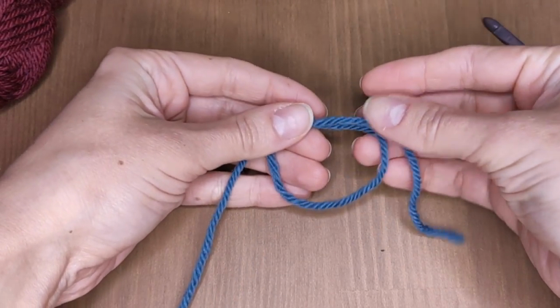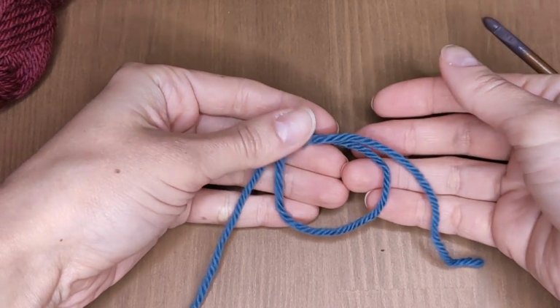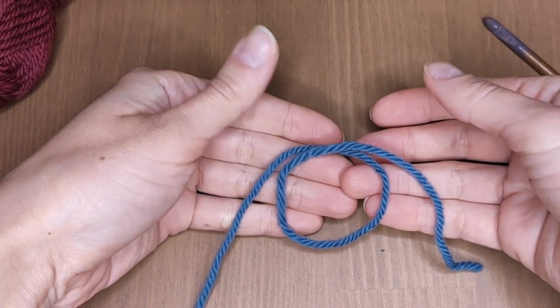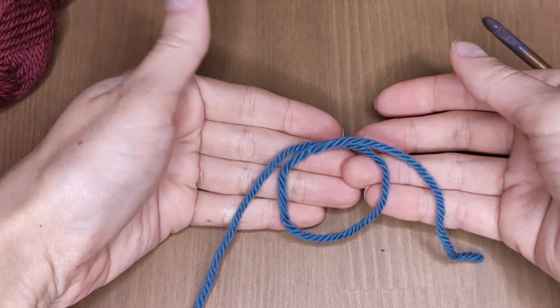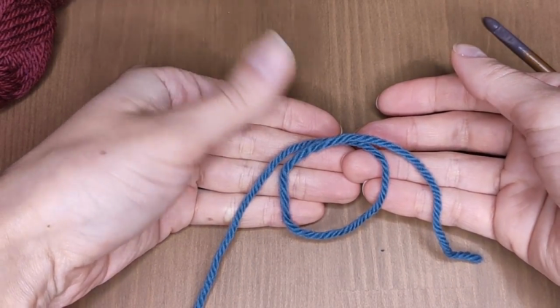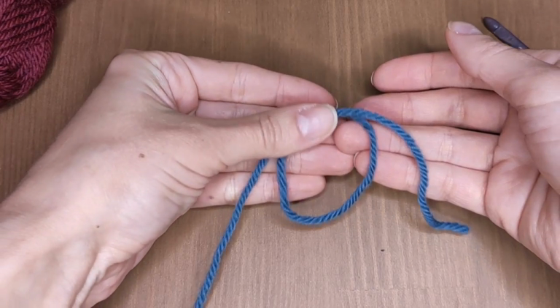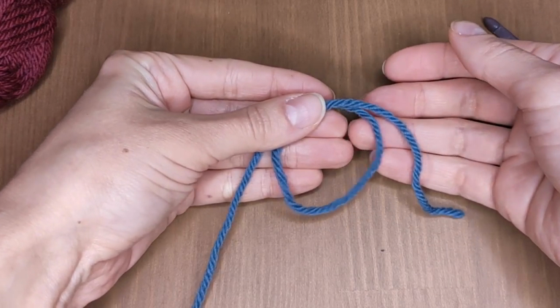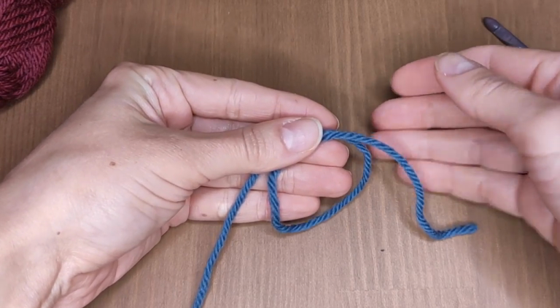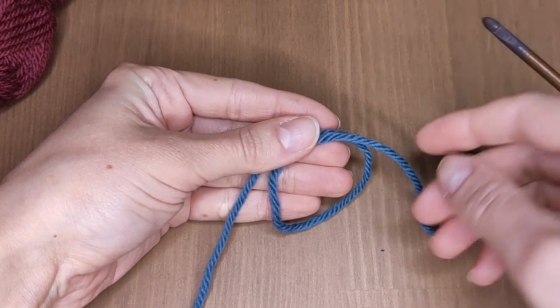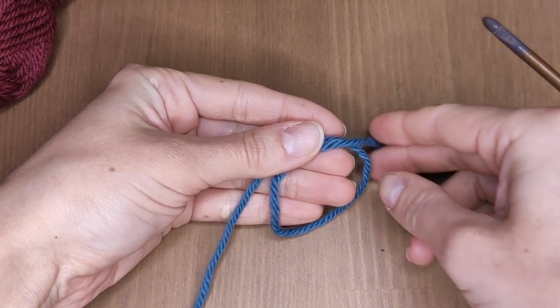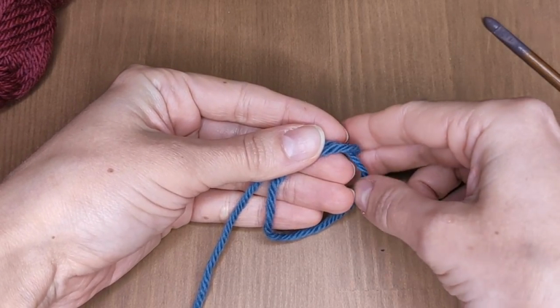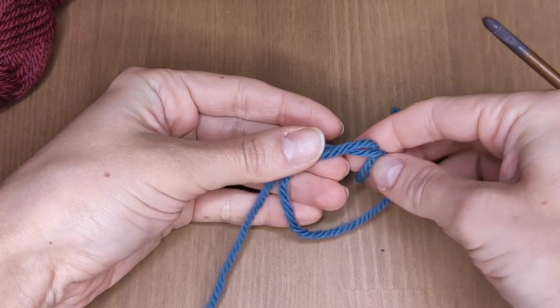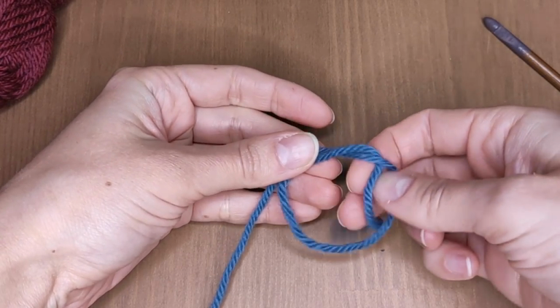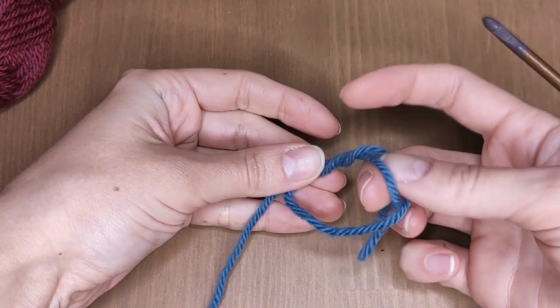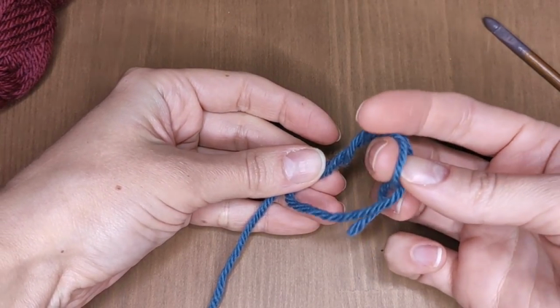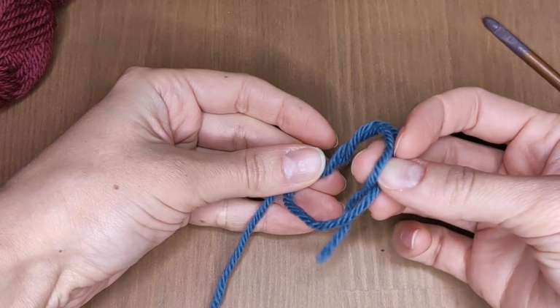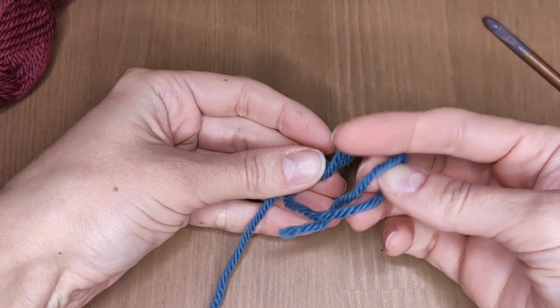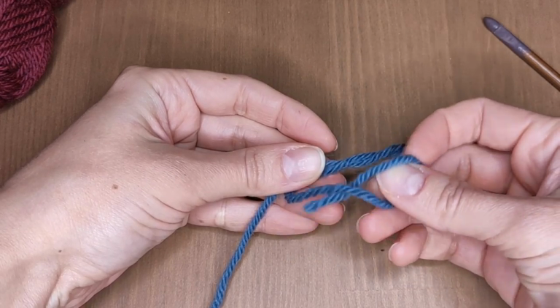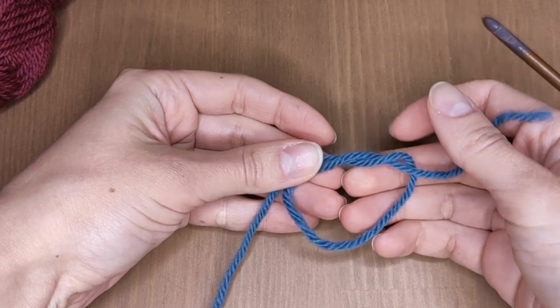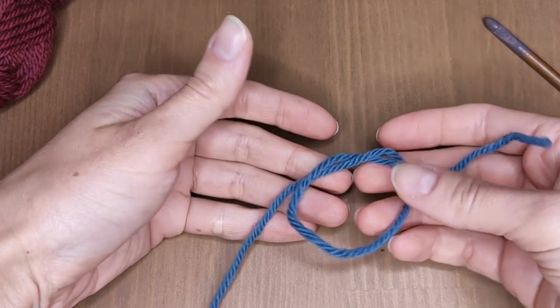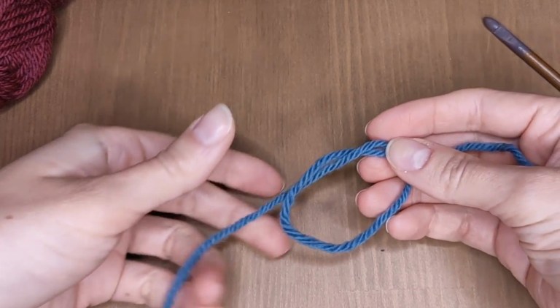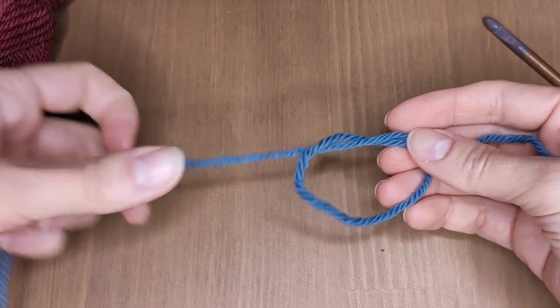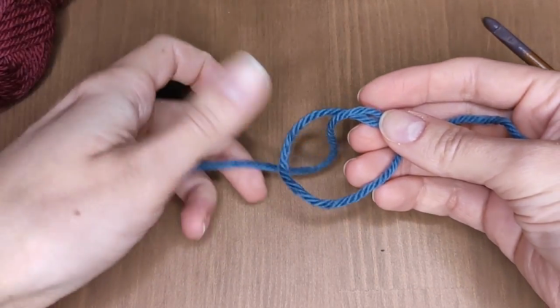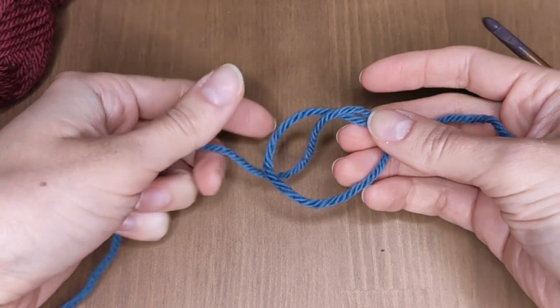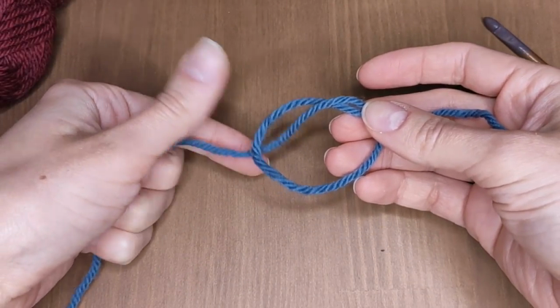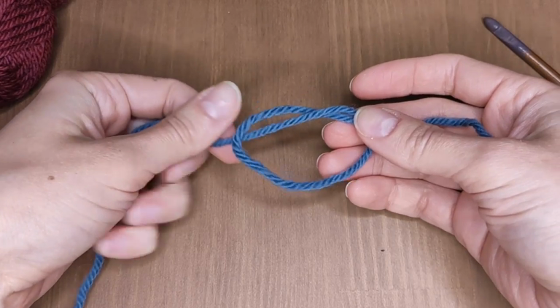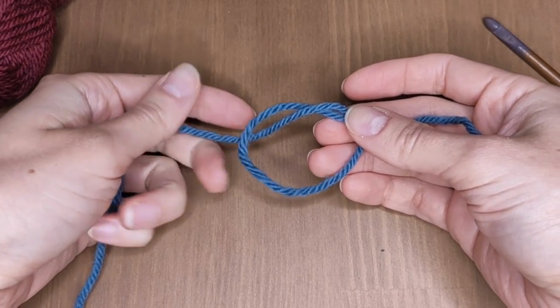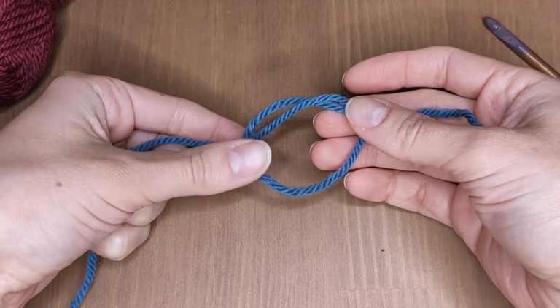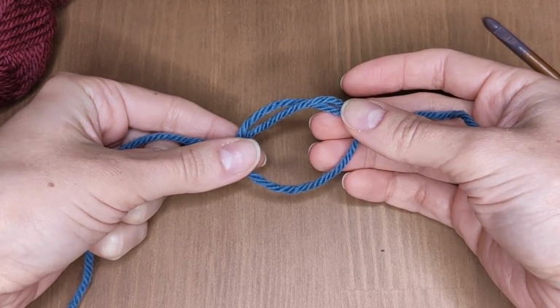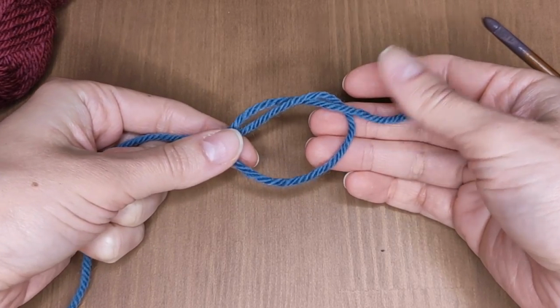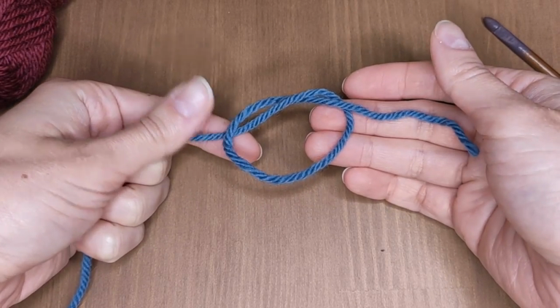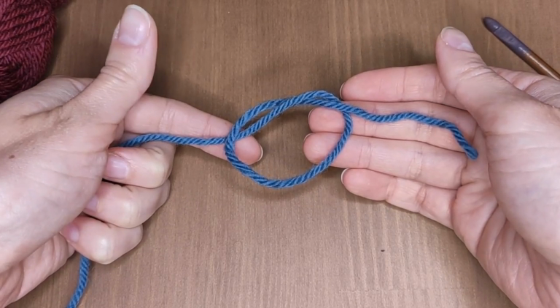Start with the simplest knot like this, but don't tighten it. Keep the yarn in such a way that you will have your working yarn in your left hand and the yarn end on your right.